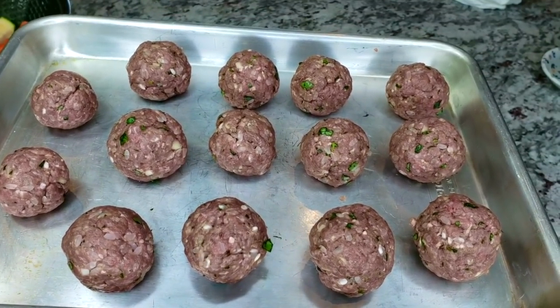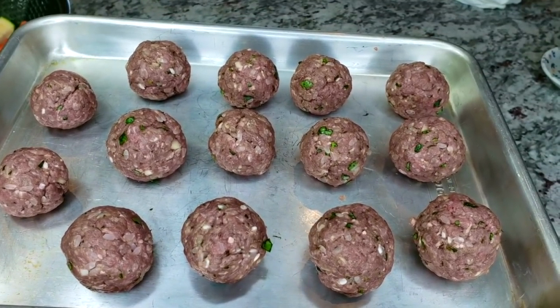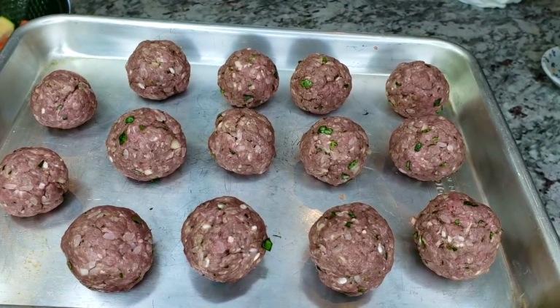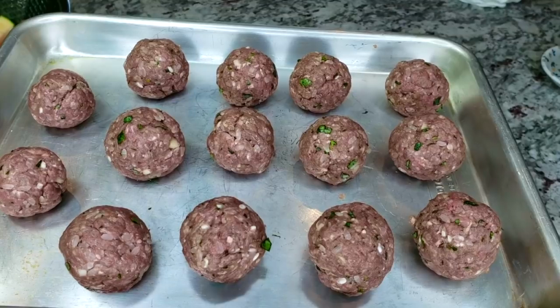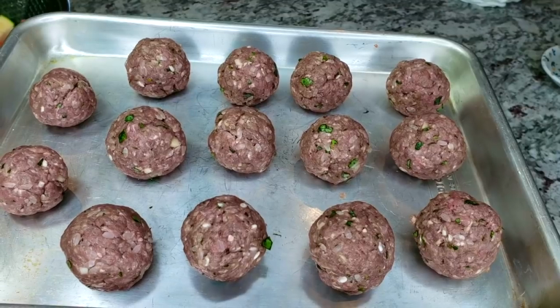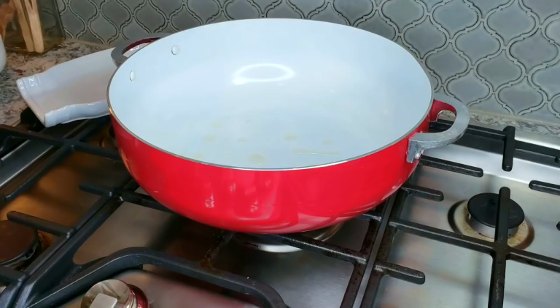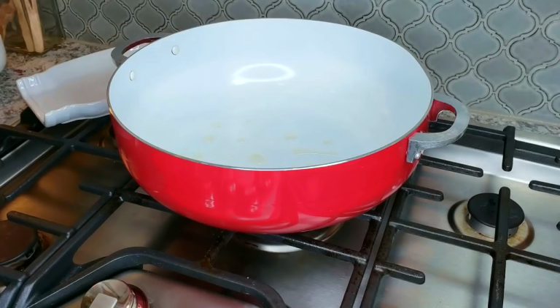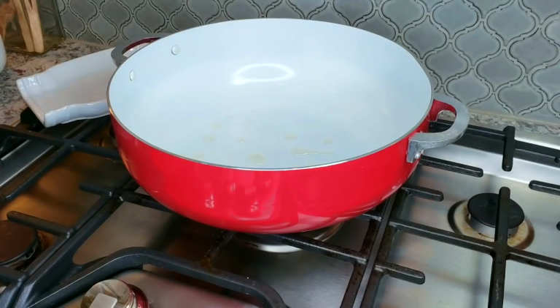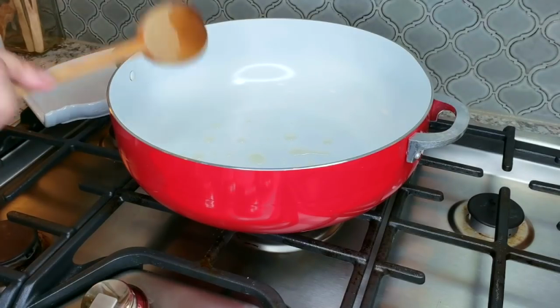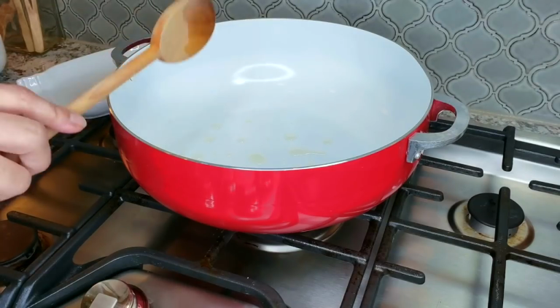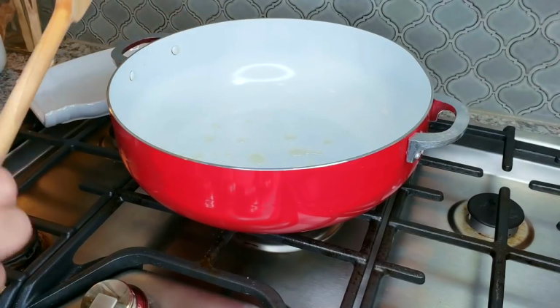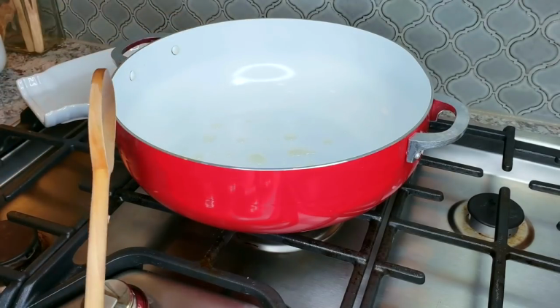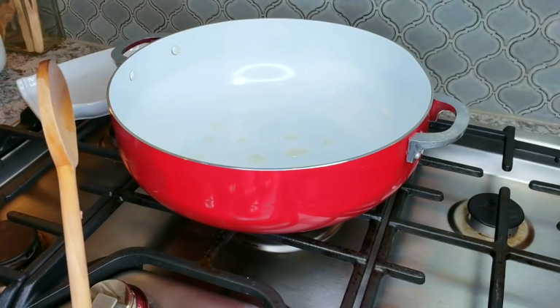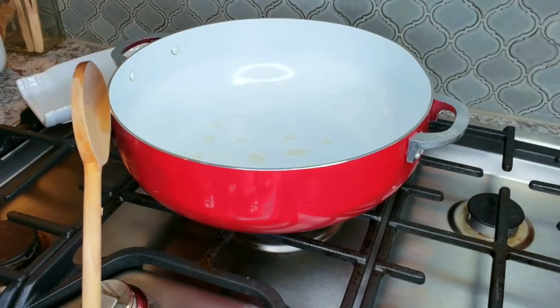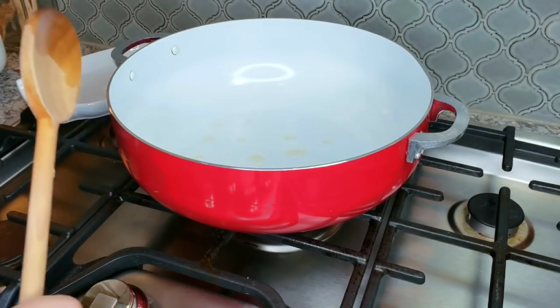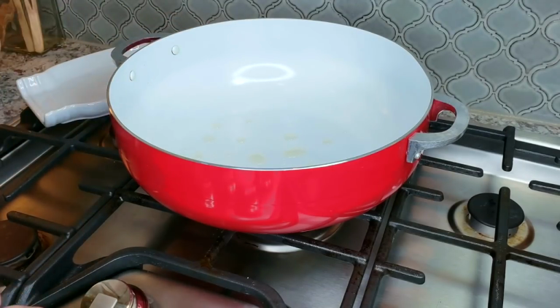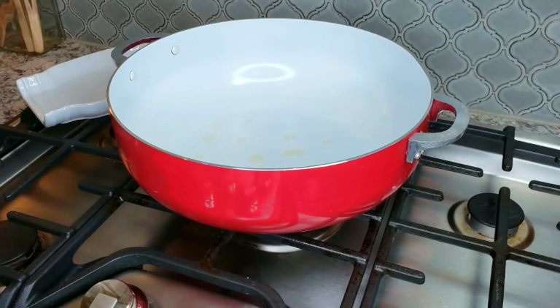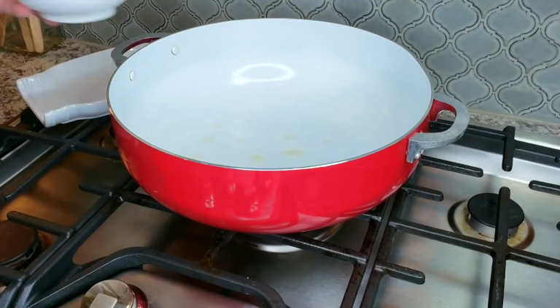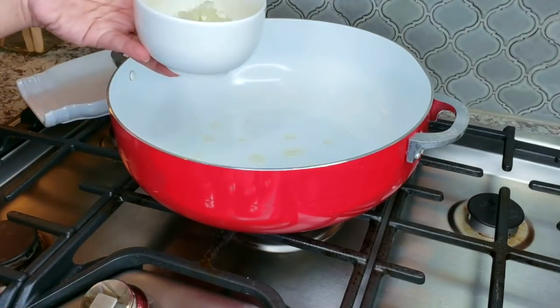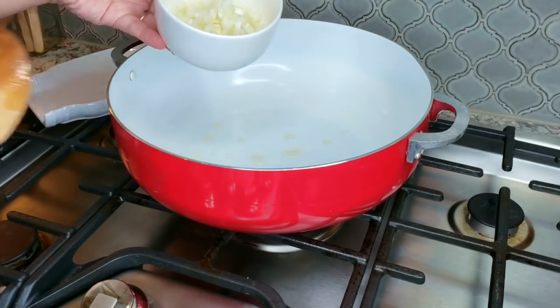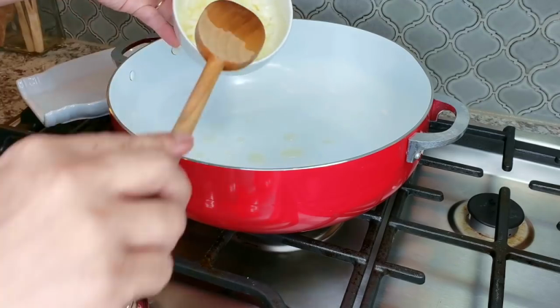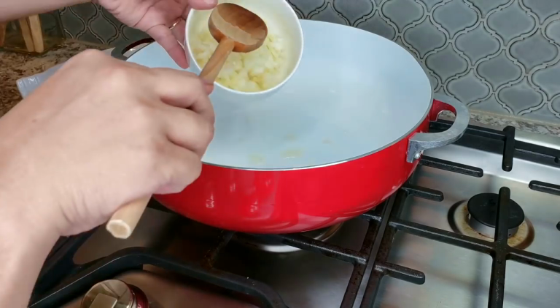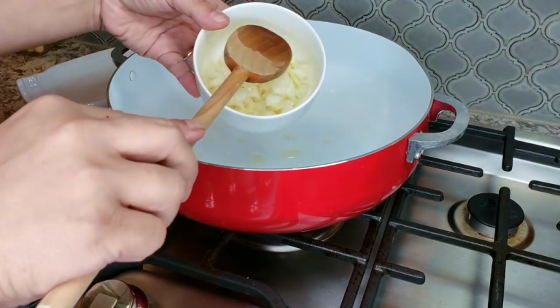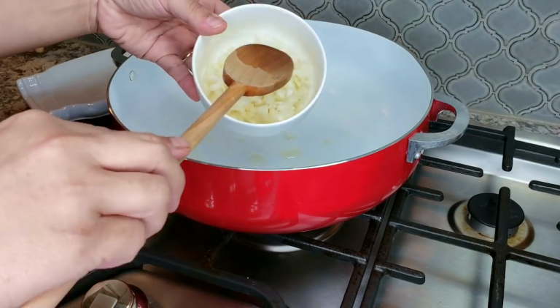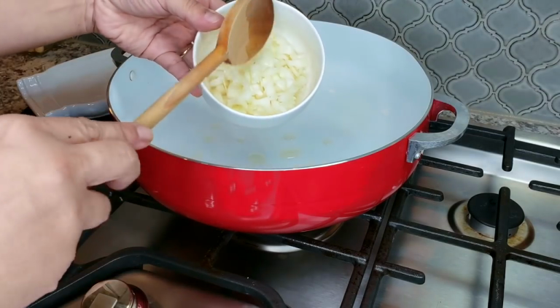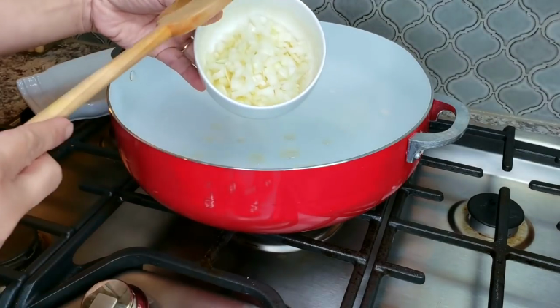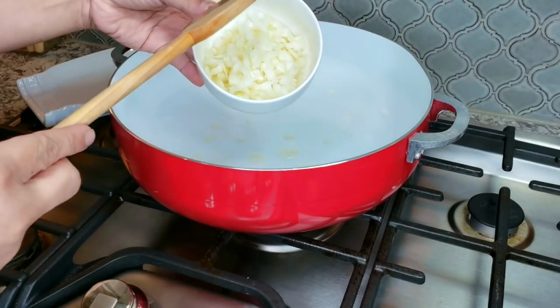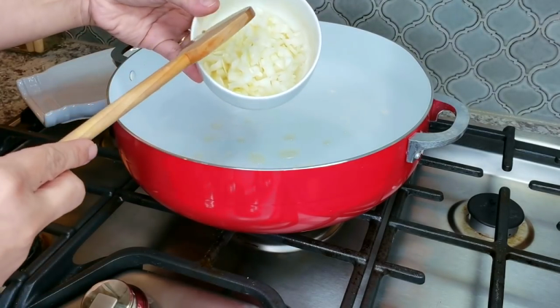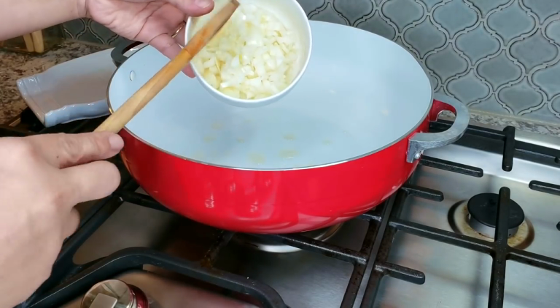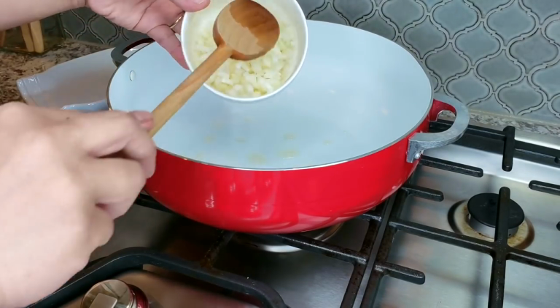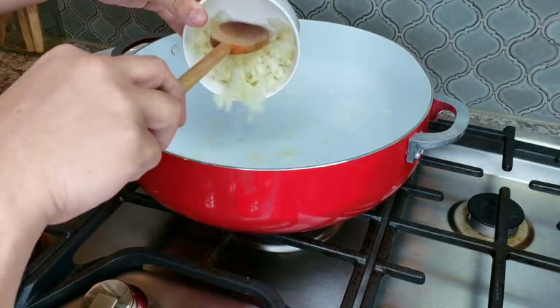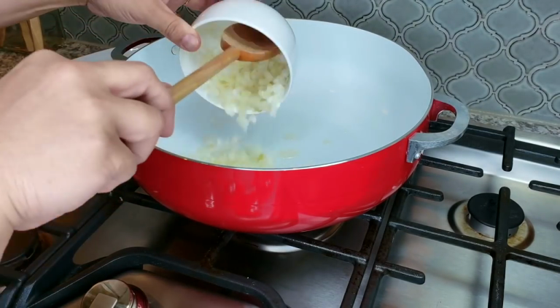Now I'm going to start my soup. Here I have a pot preheating with two tablespoons of oil in it, and I'm going to start by sautéing a half cup of chopped onion.